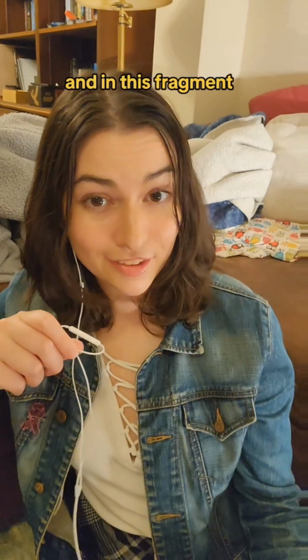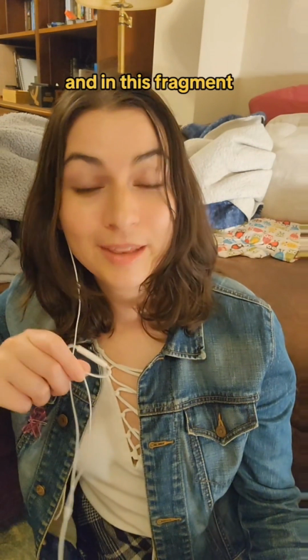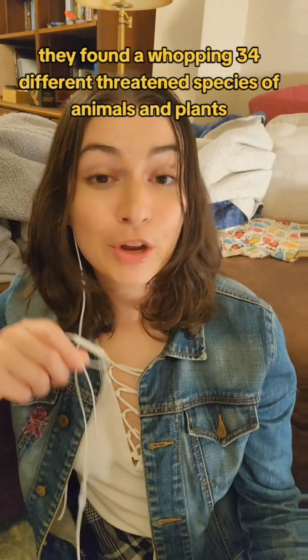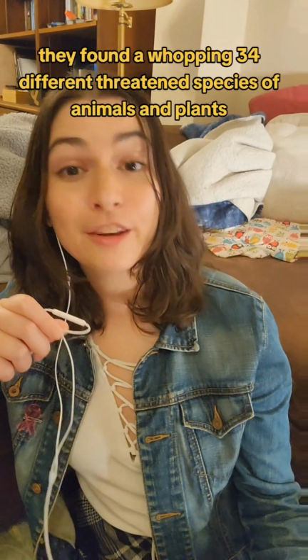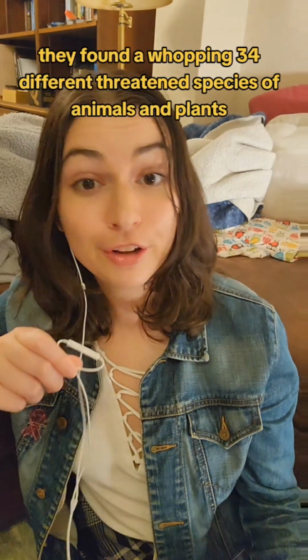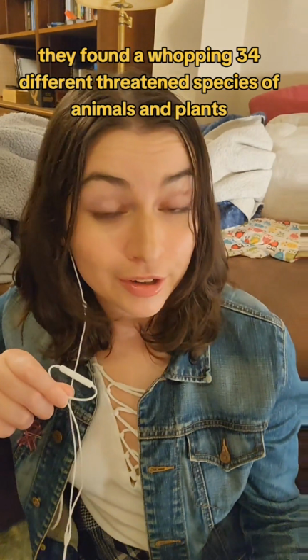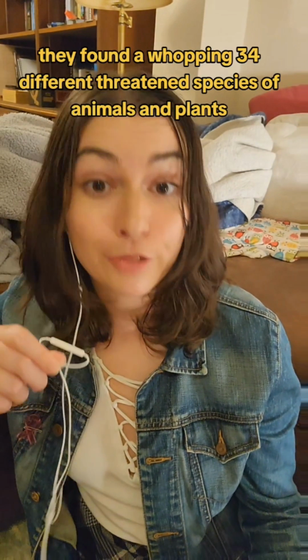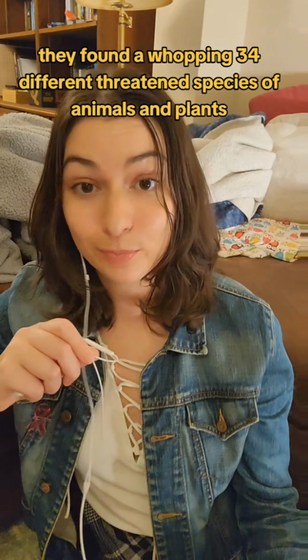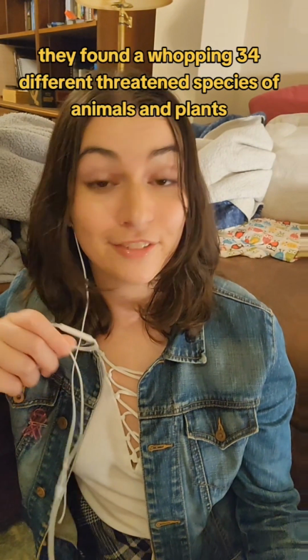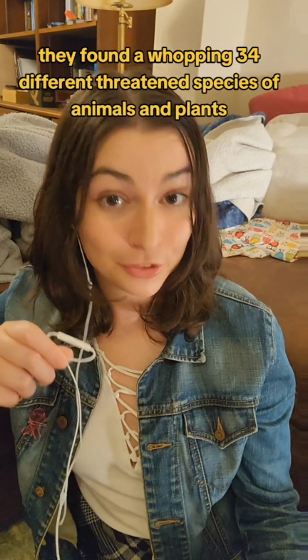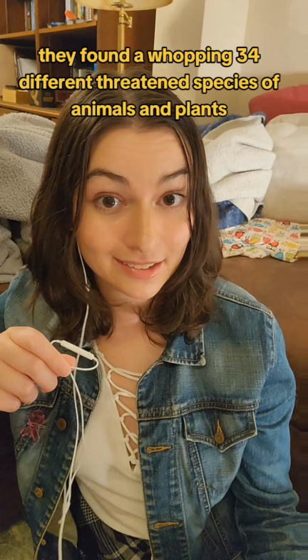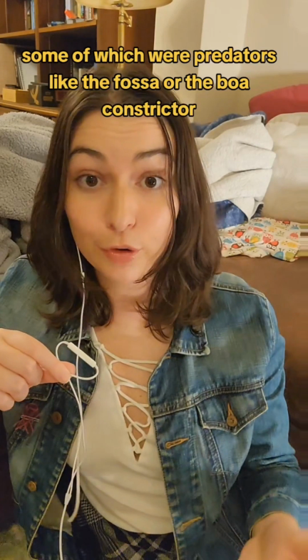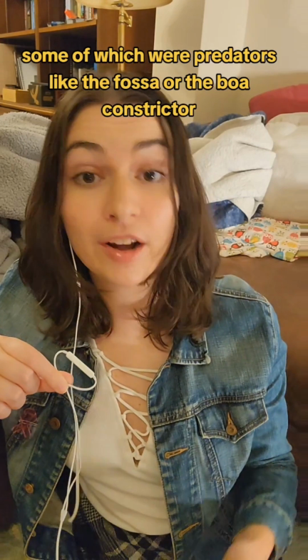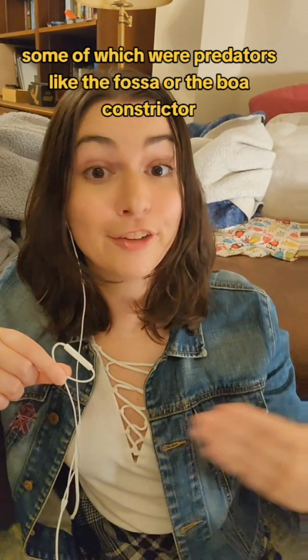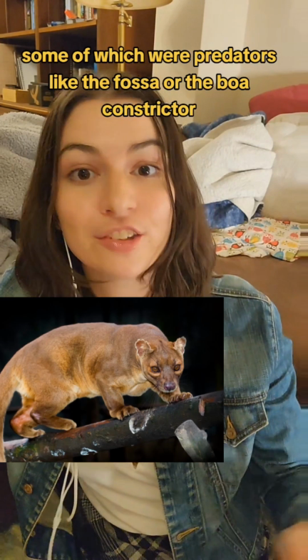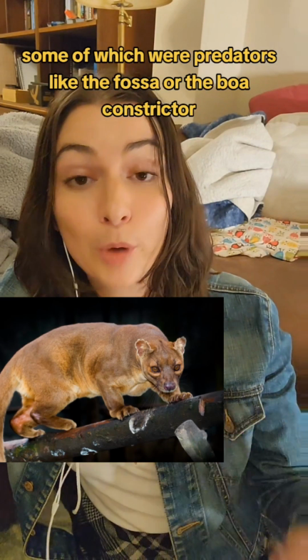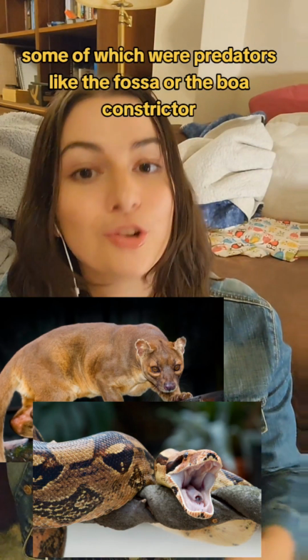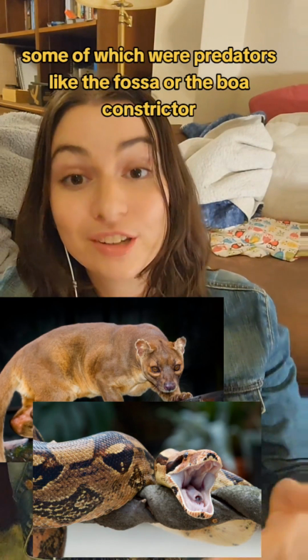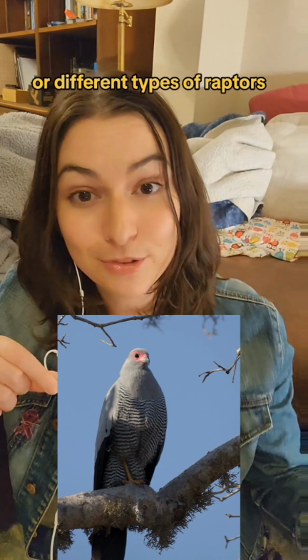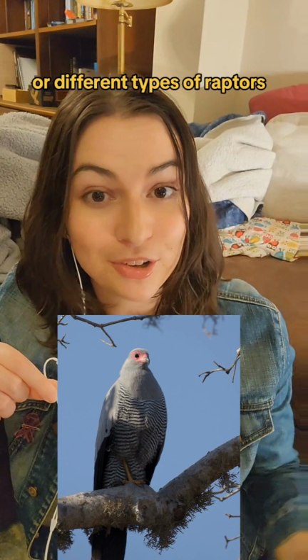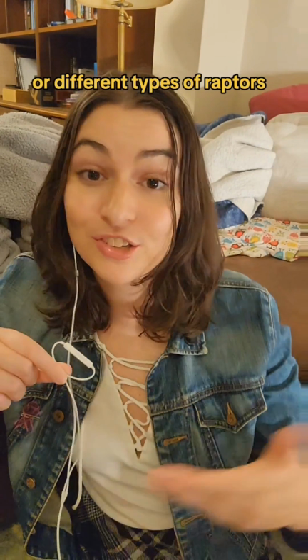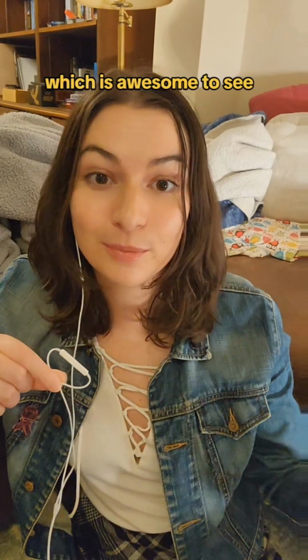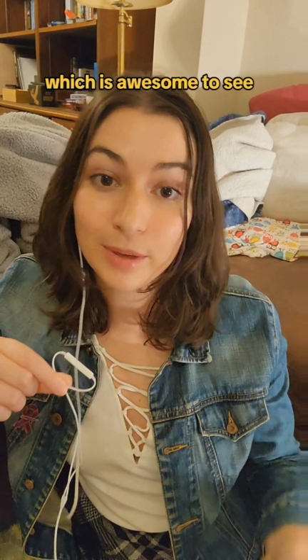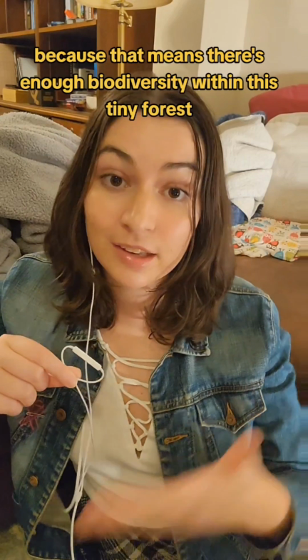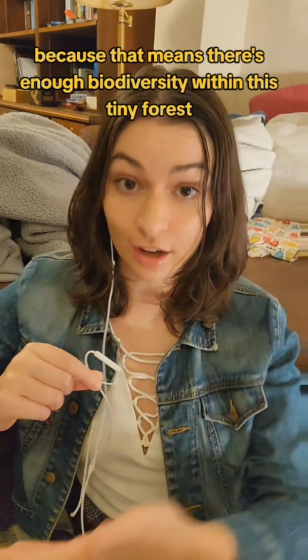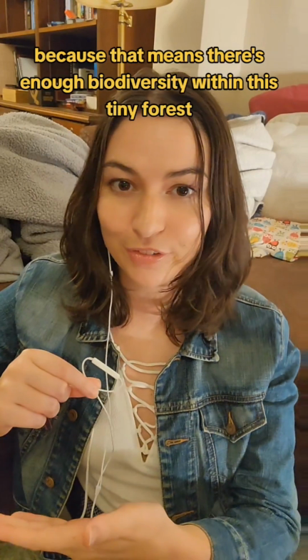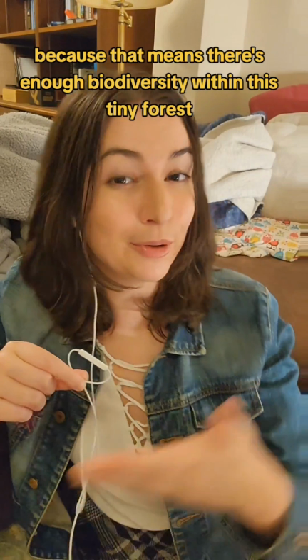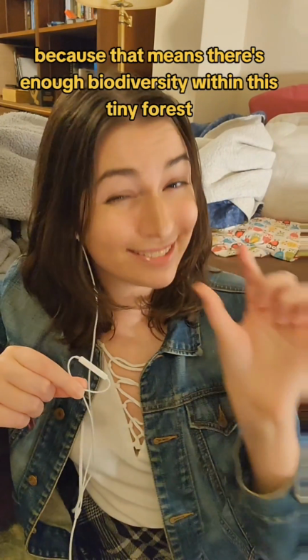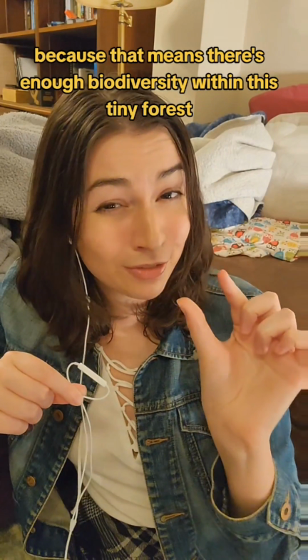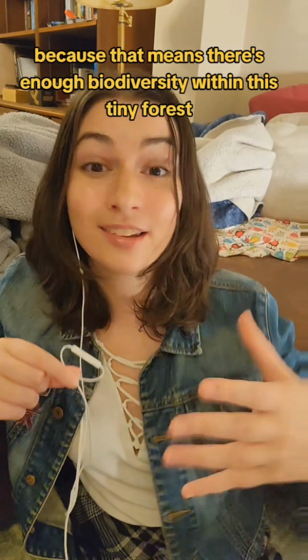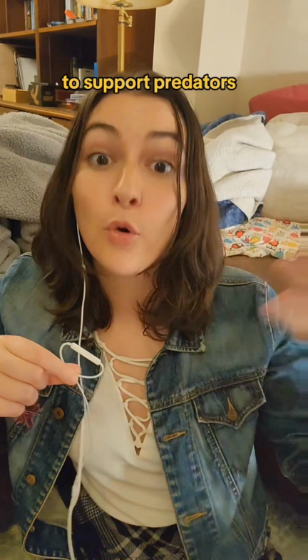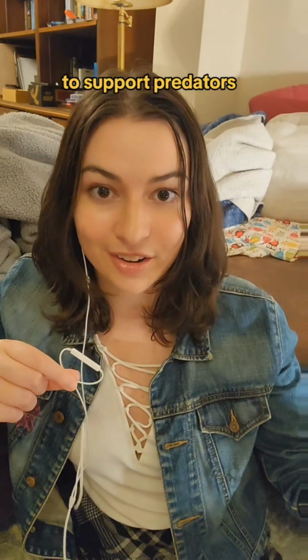And in this fragment, they found a whopping 34 different threatened species of animals and plants, some of which were predators like the fossa, the boa constrictor, or different types of raptors — which is awesome to see, because that means there's enough biodiversity within this tiny forest to support predators.